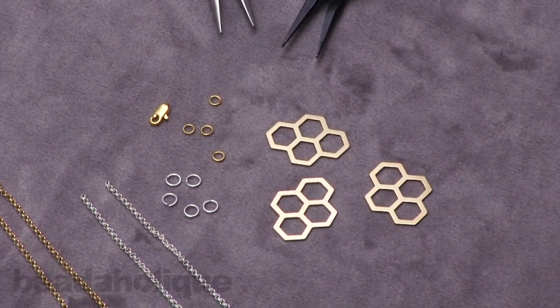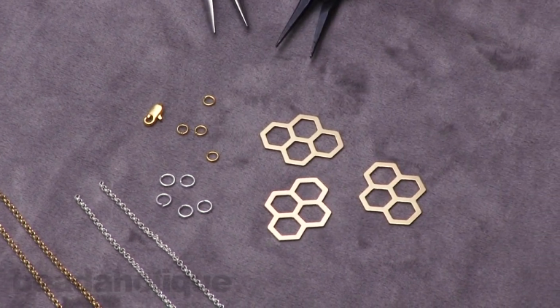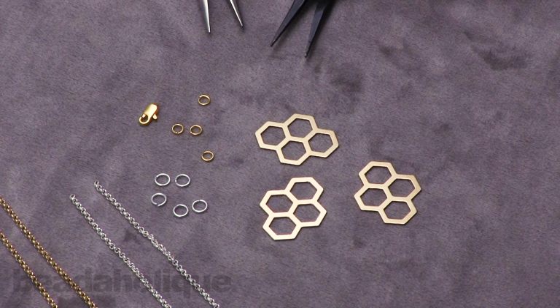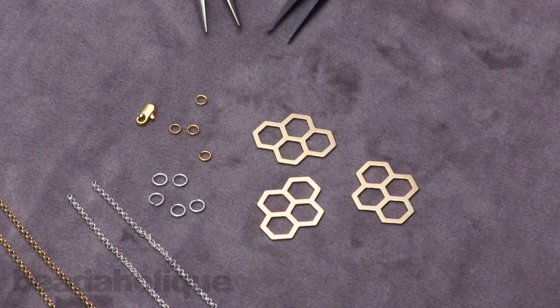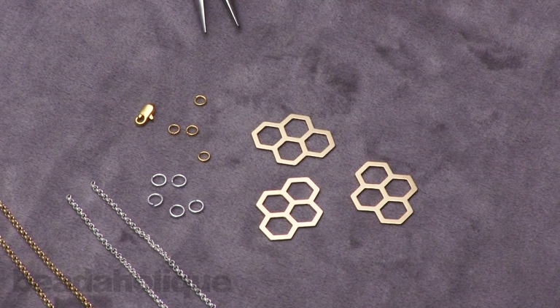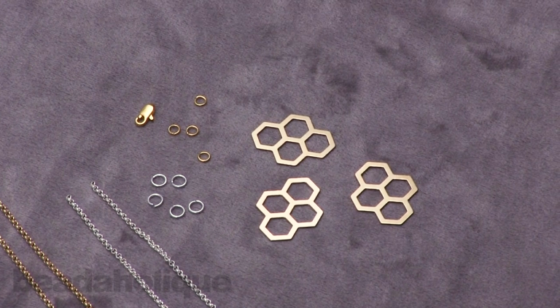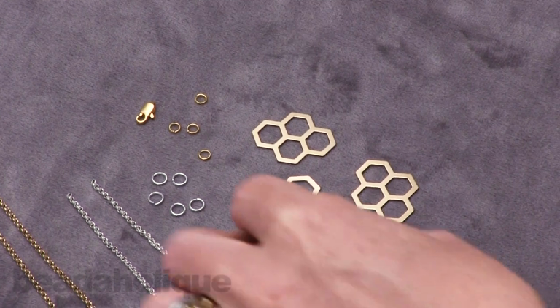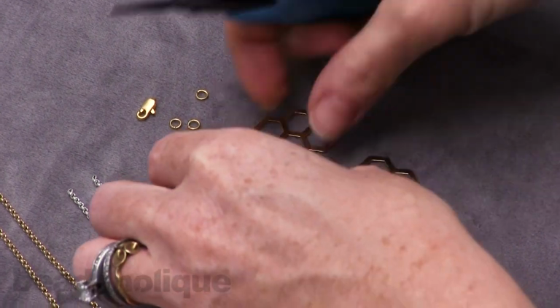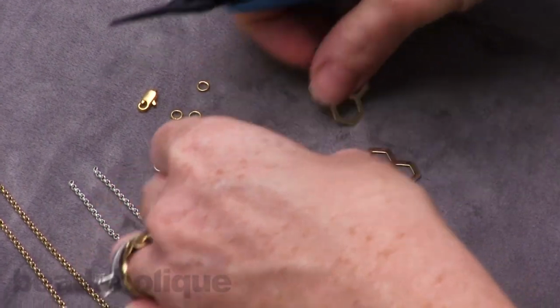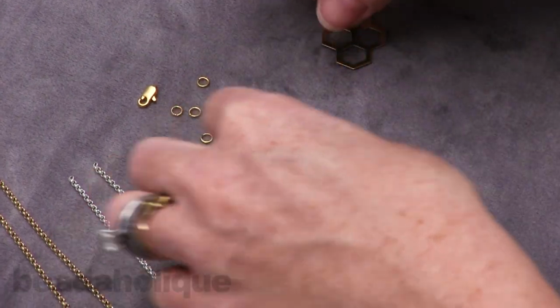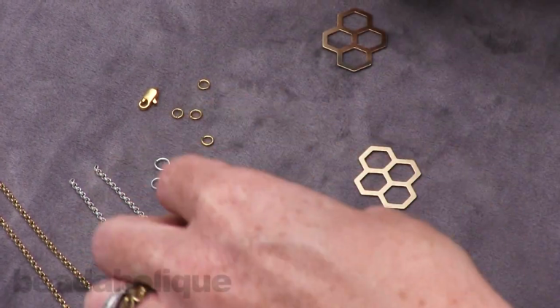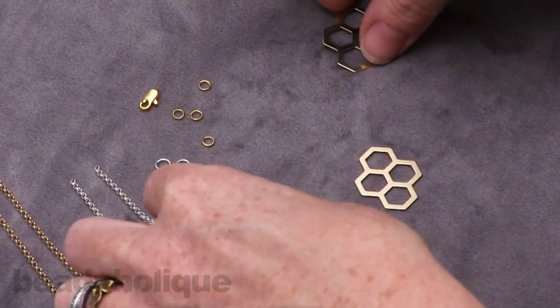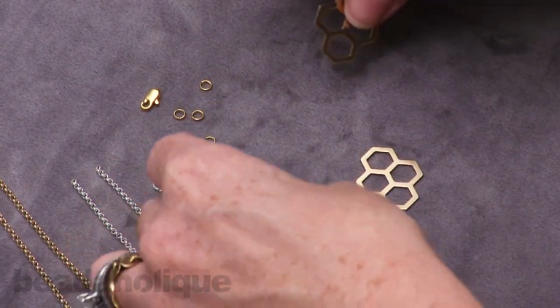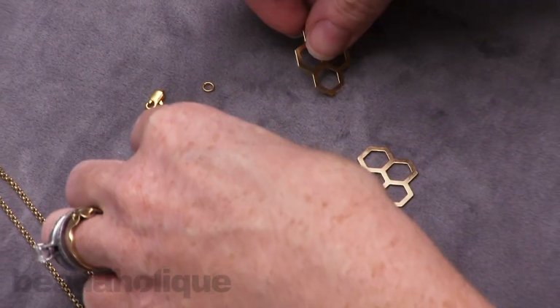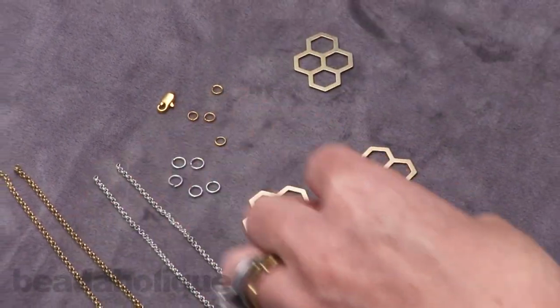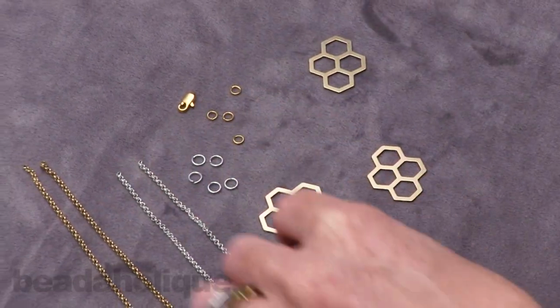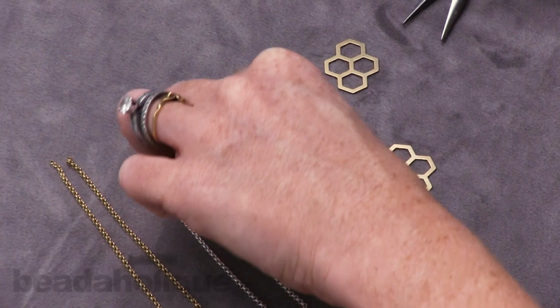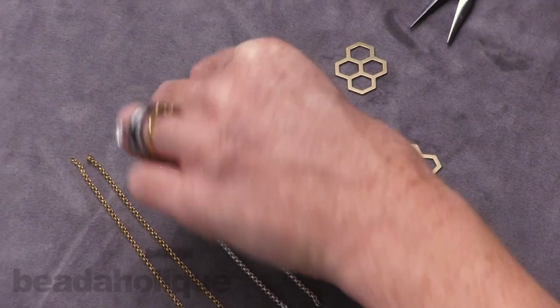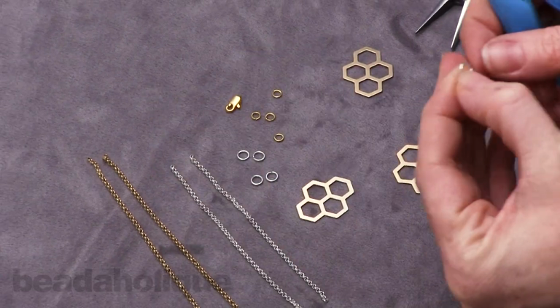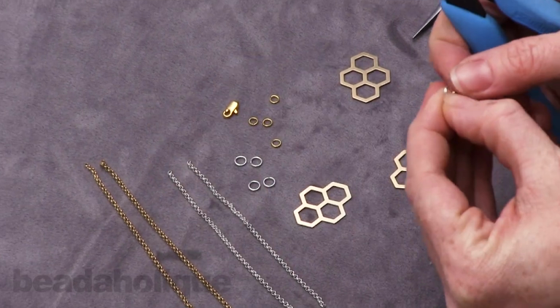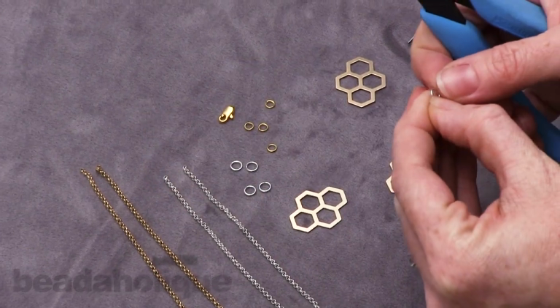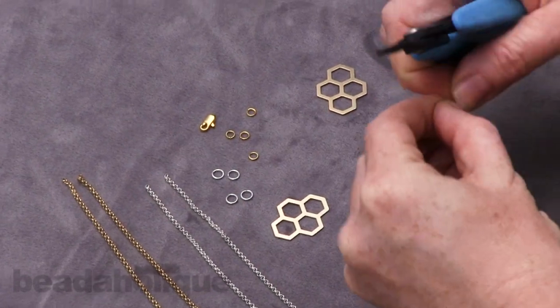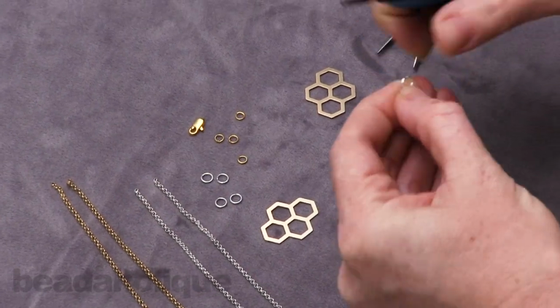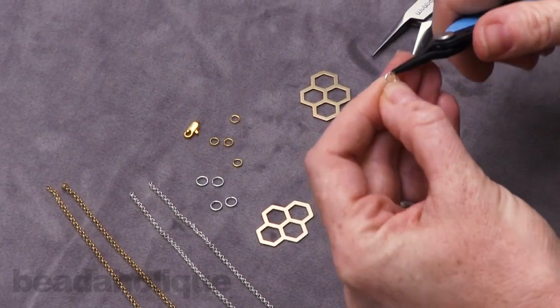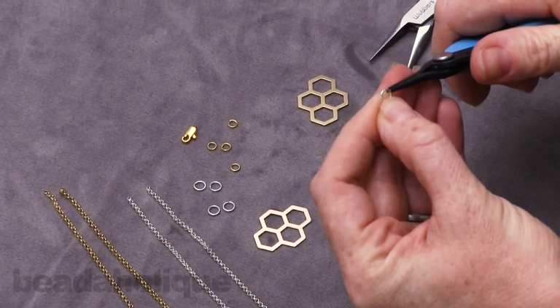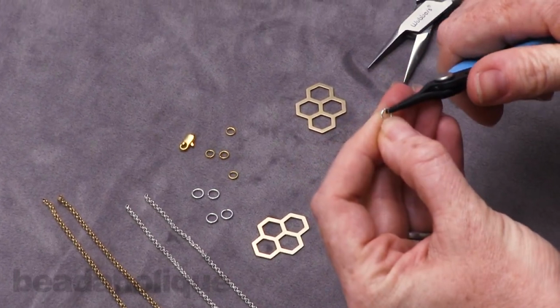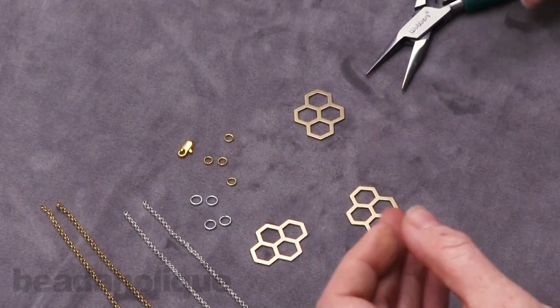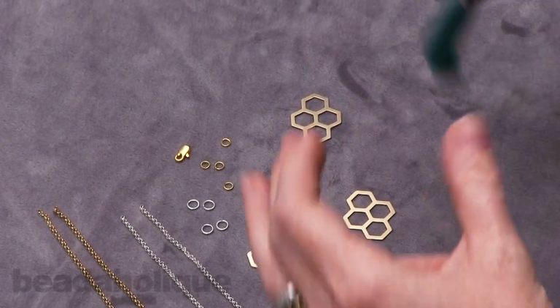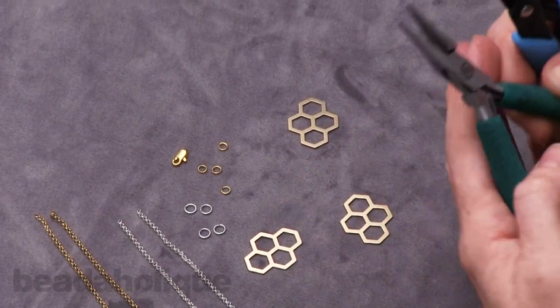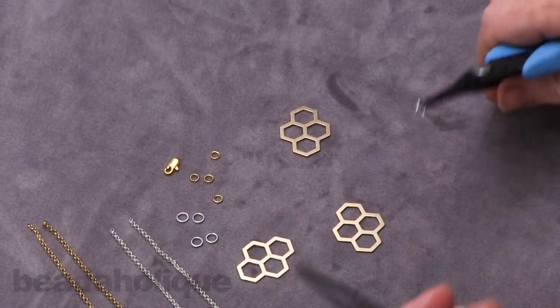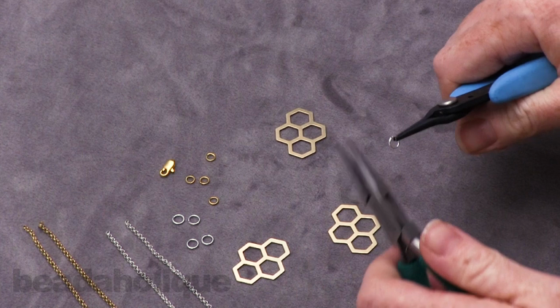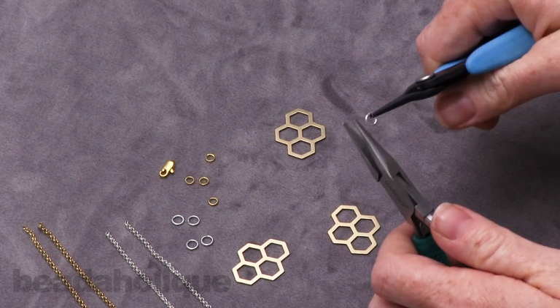So let's get to work — this is going to go really fast. This is a very modern design, it's very on trend, and it's really easy to make. We're going to just open and close jump rings to assemble this.